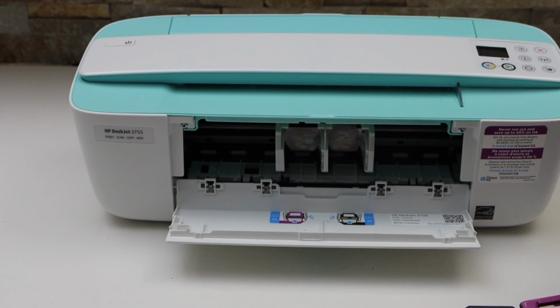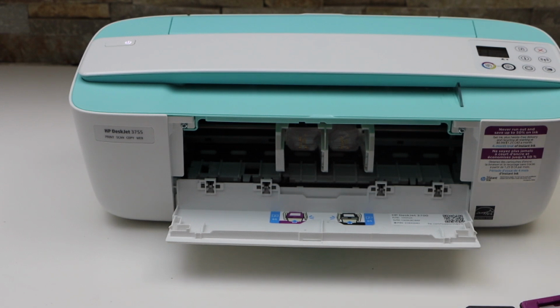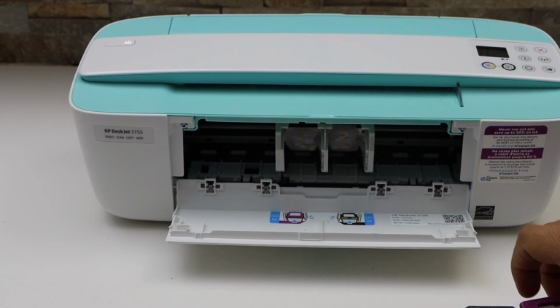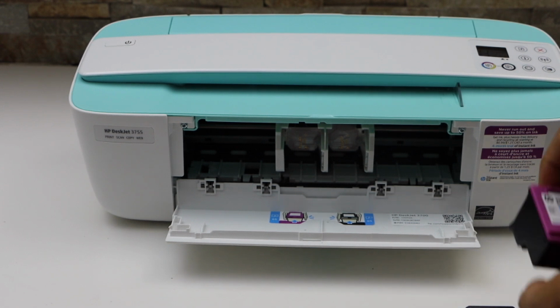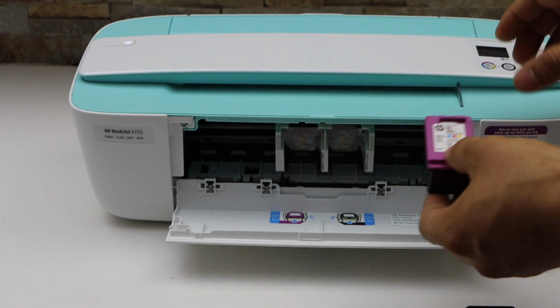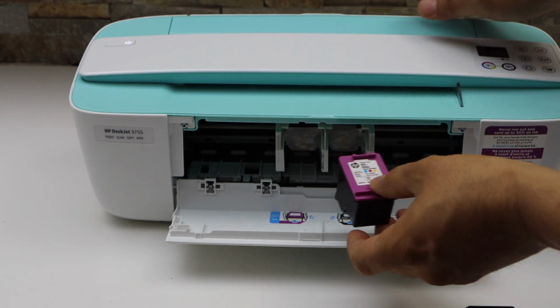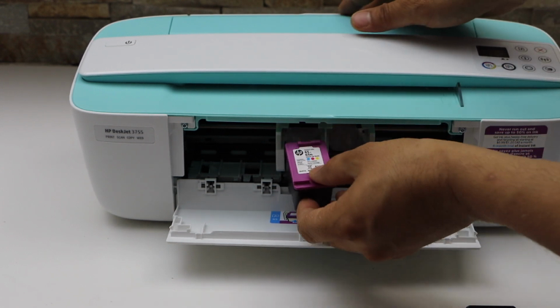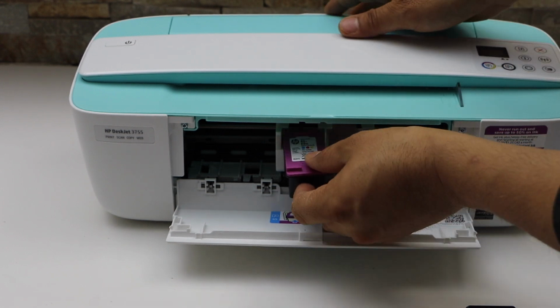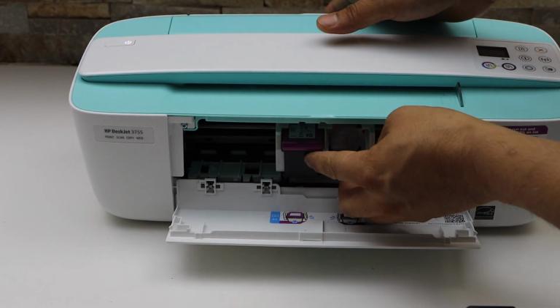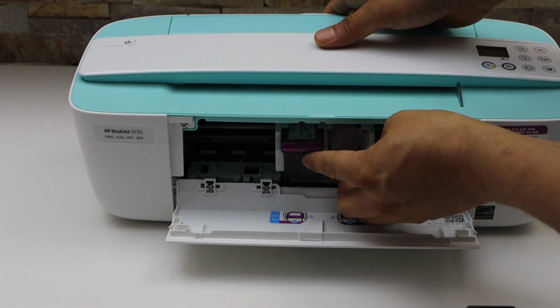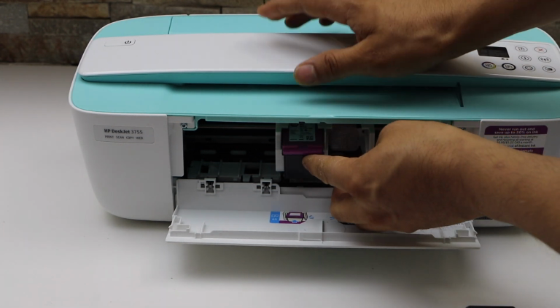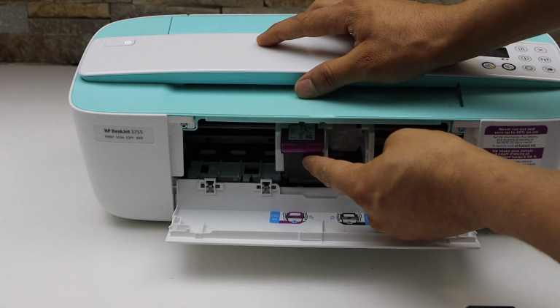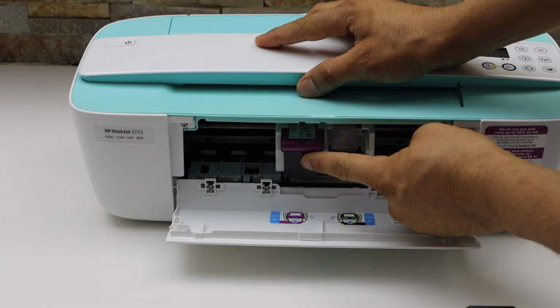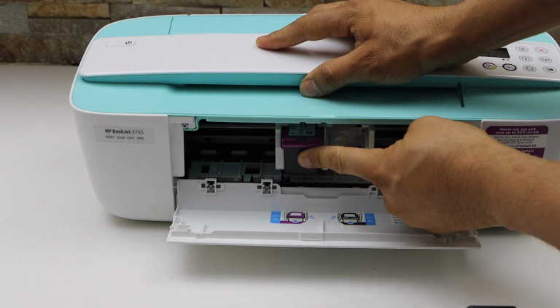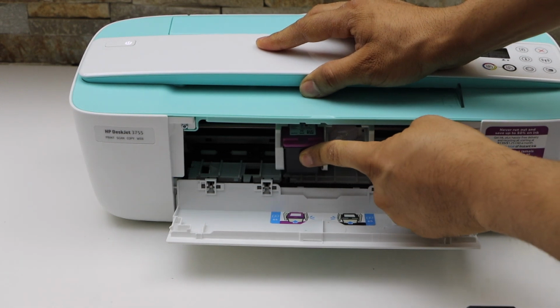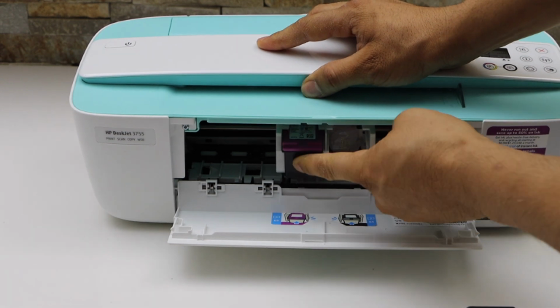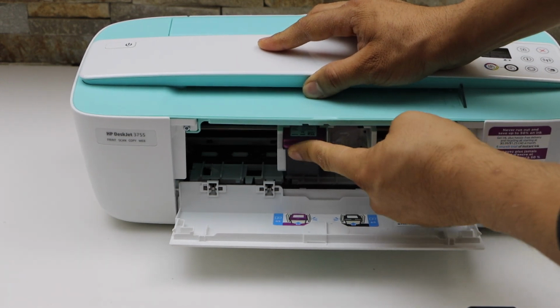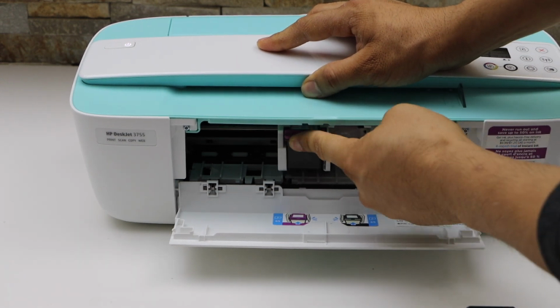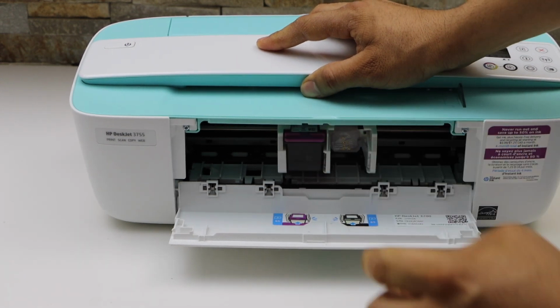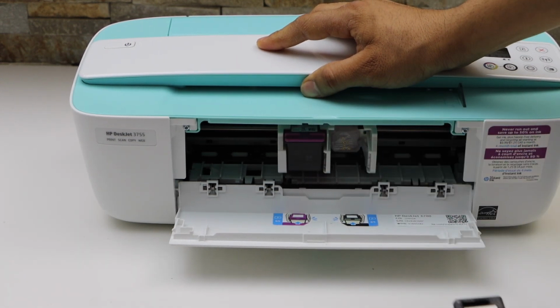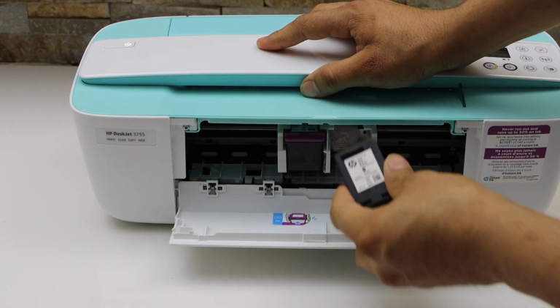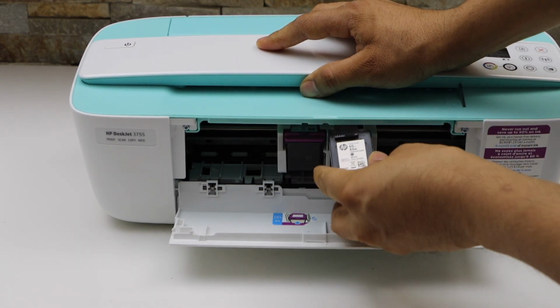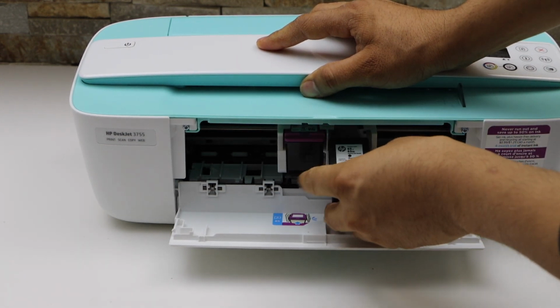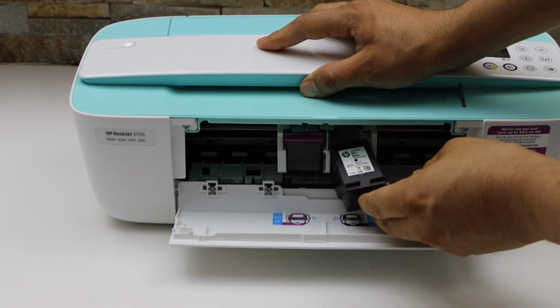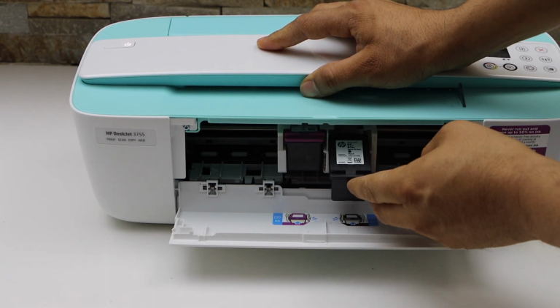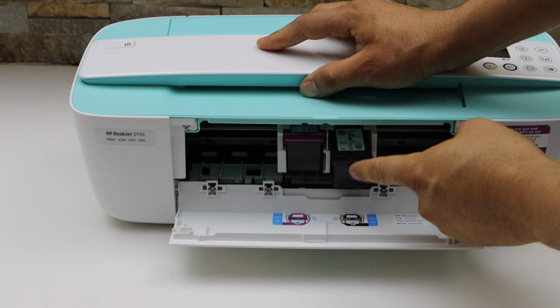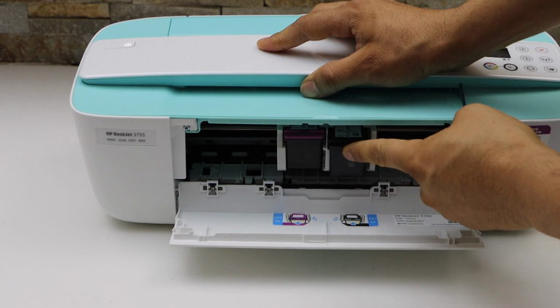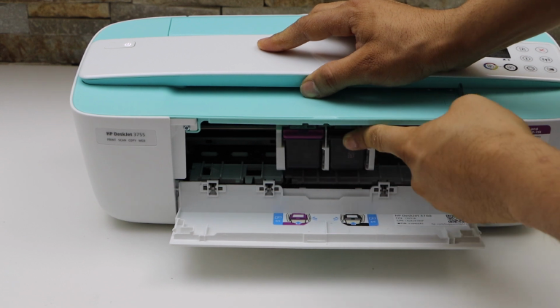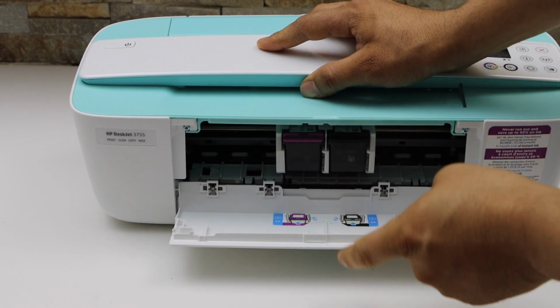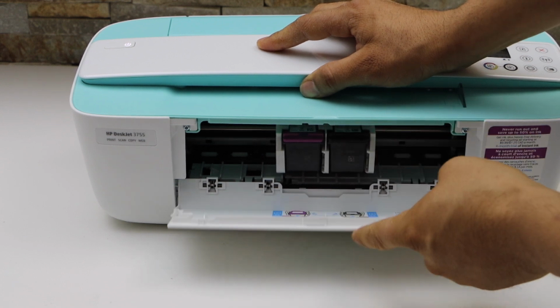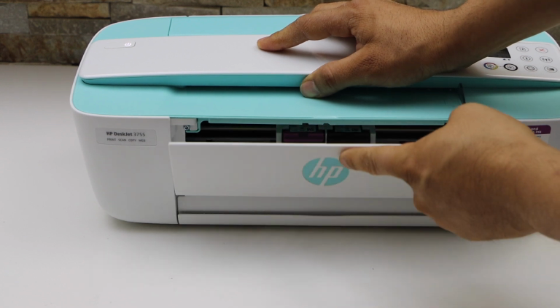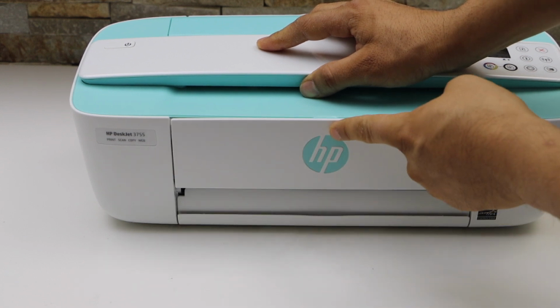Now place the color cartridge on the color side — slide it in and hold the printer with the other hand. You'll hear a lock sound, which means it is installed properly. Now close it.